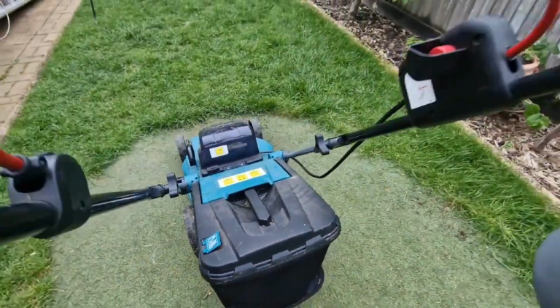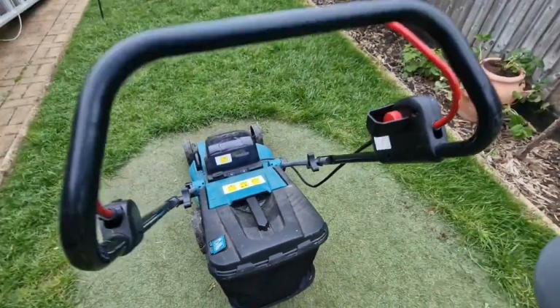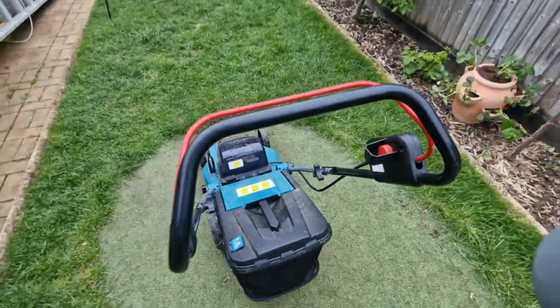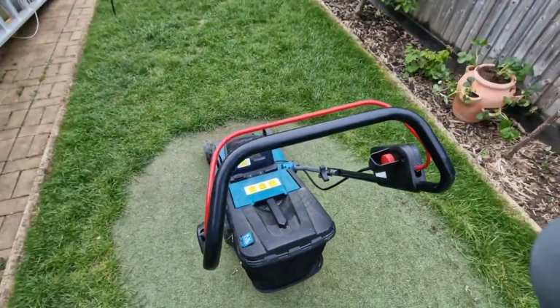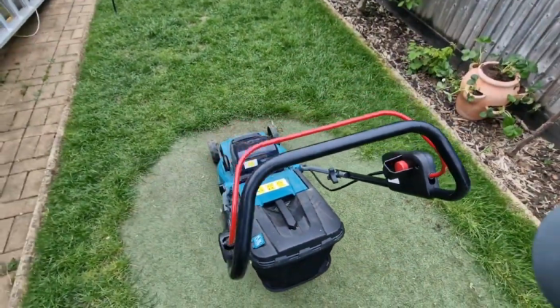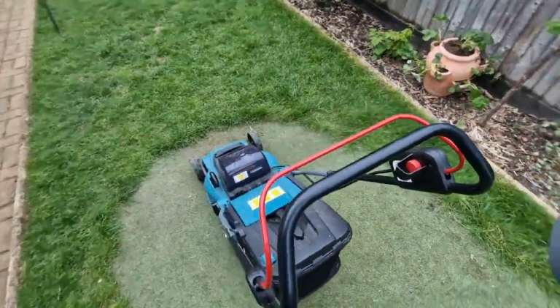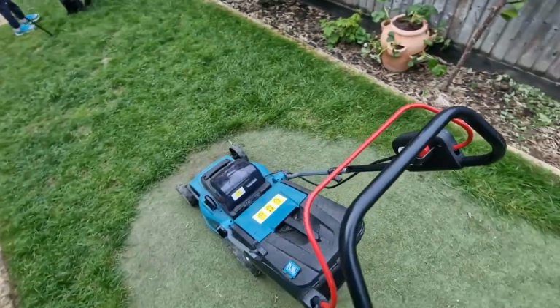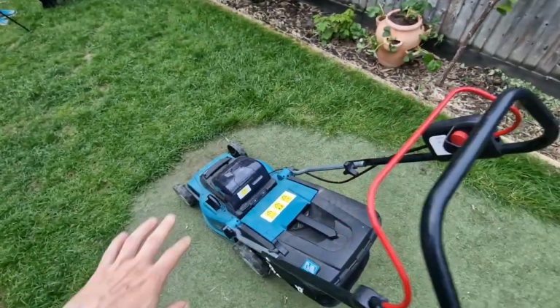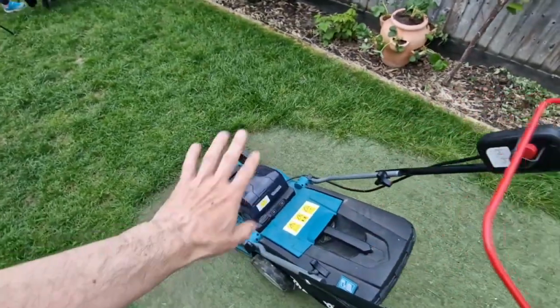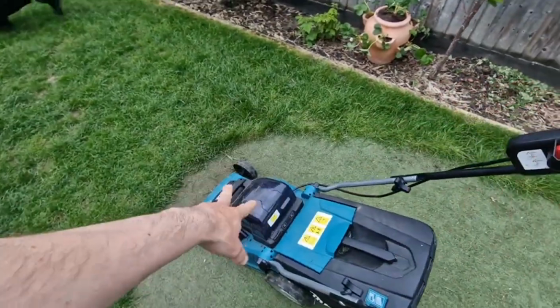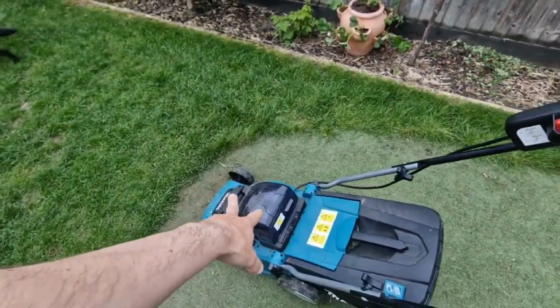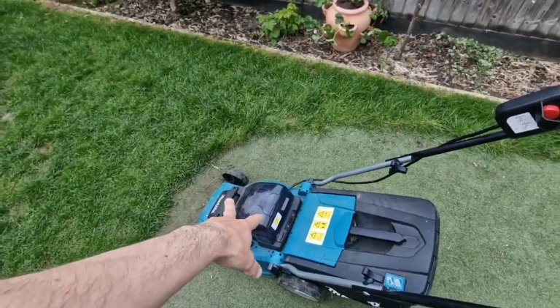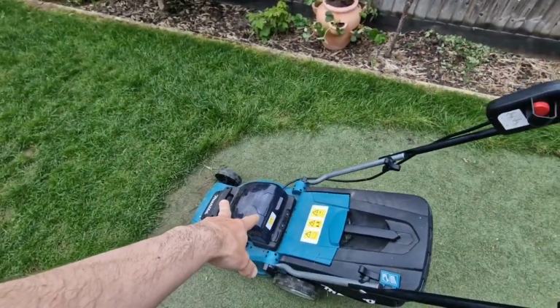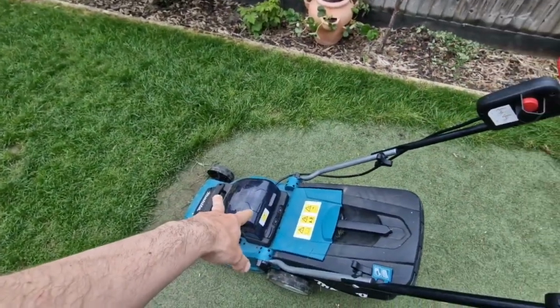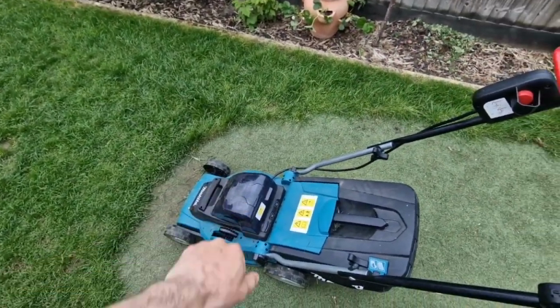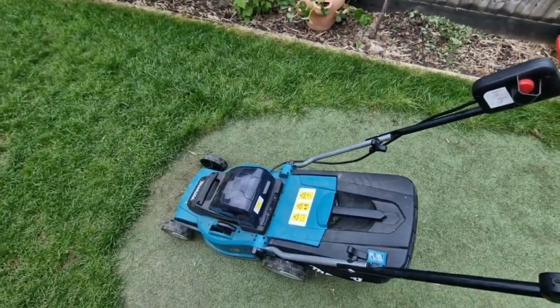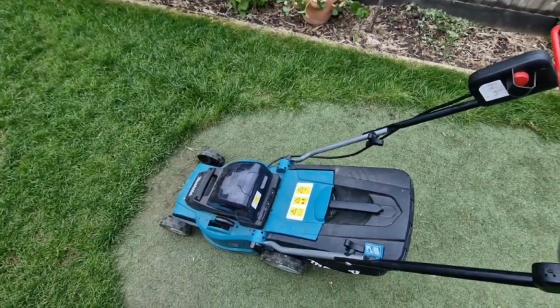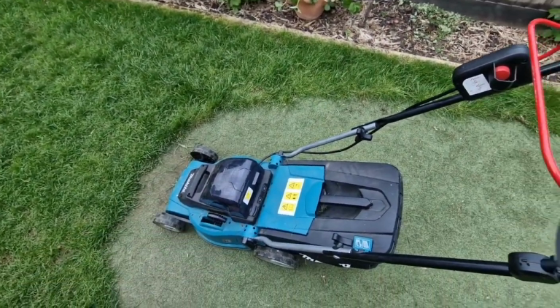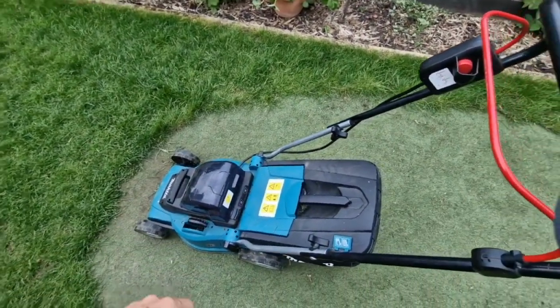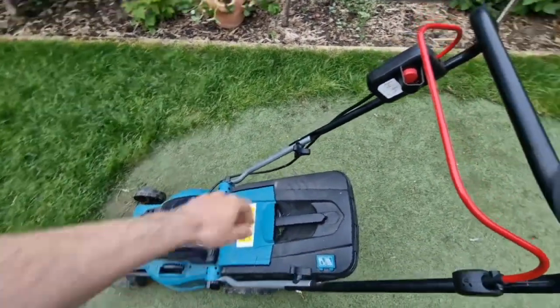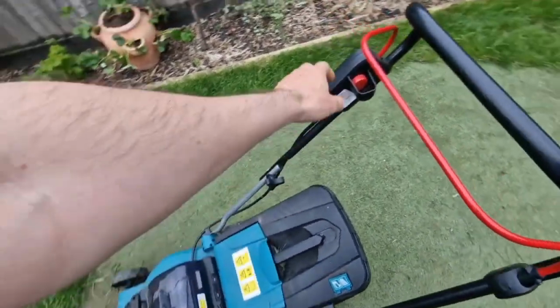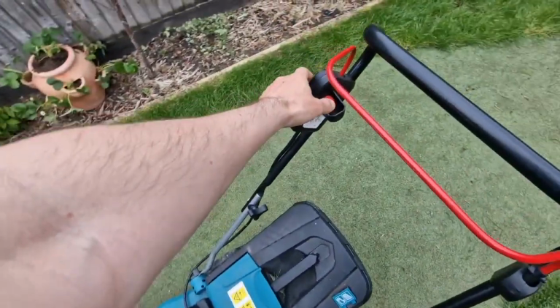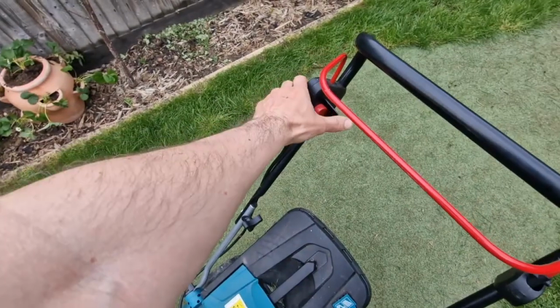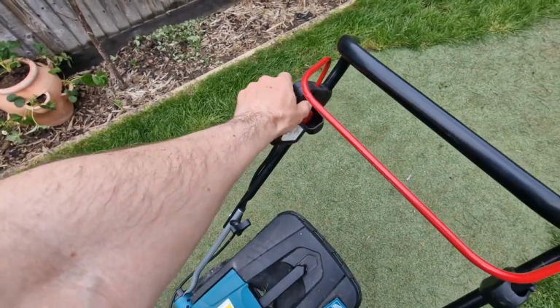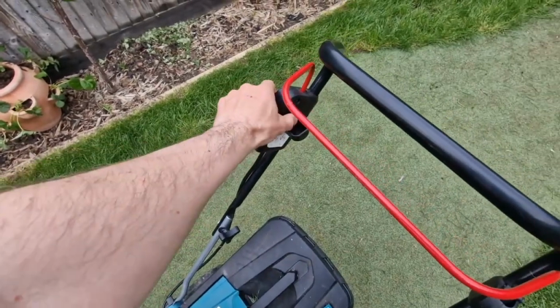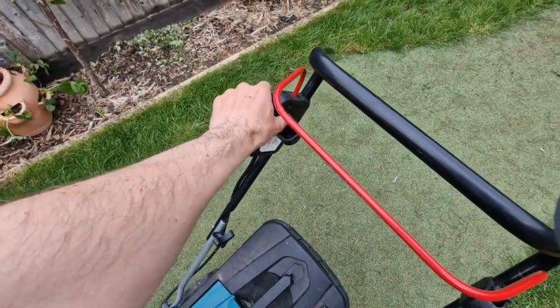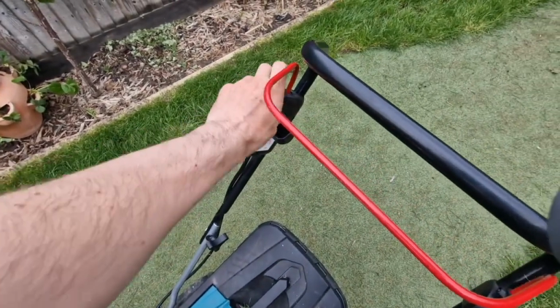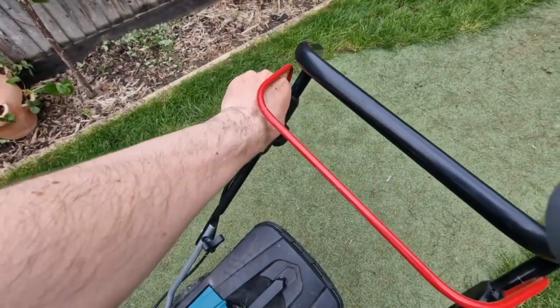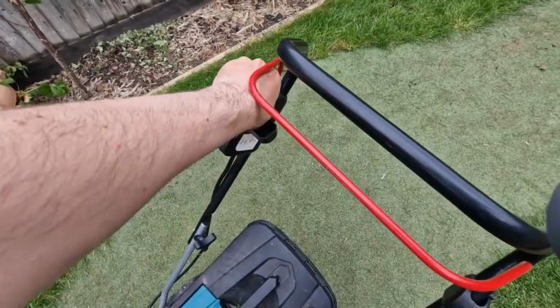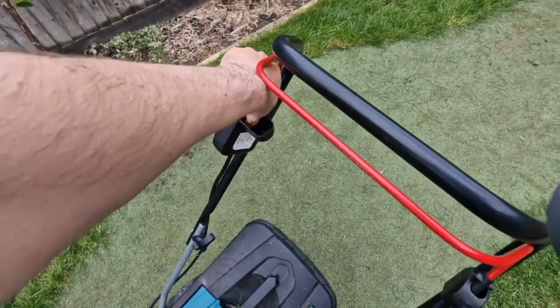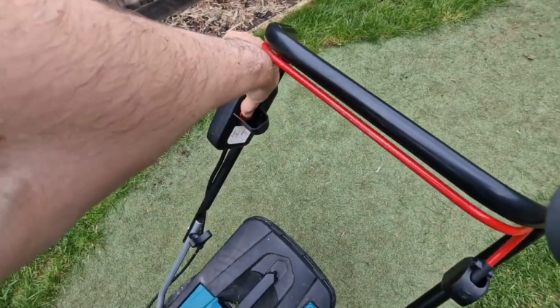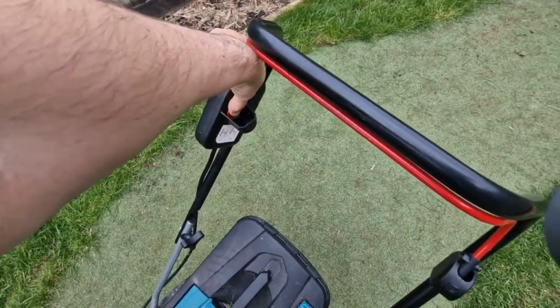To start the mower, all you need to do is put in the two batteries, press this button, and at the same time pull this lever. That's how it works — very easy.